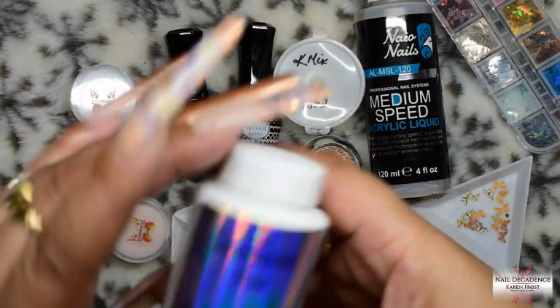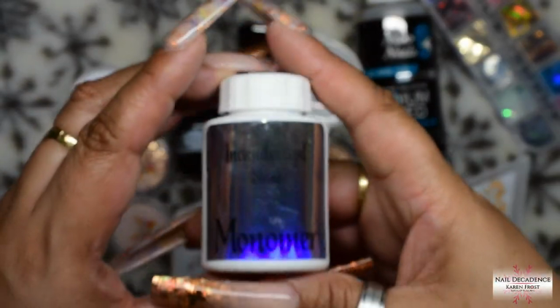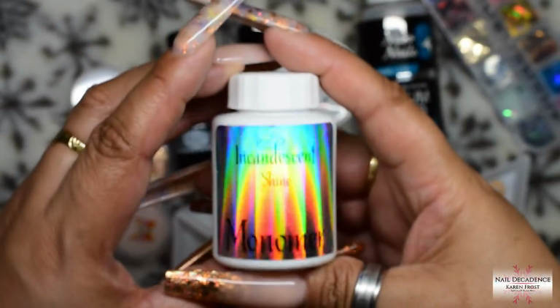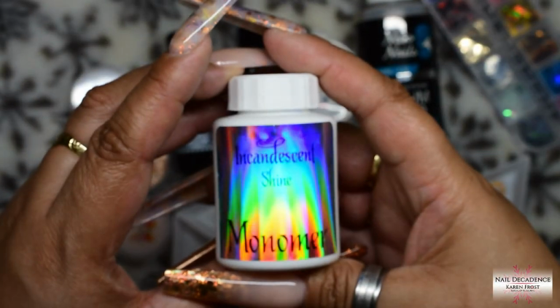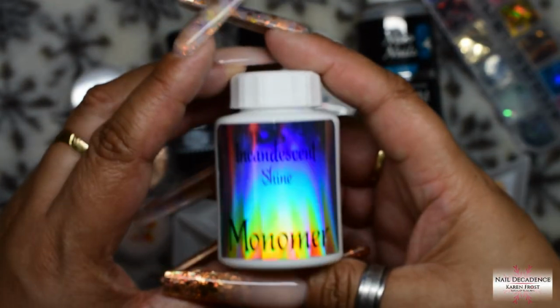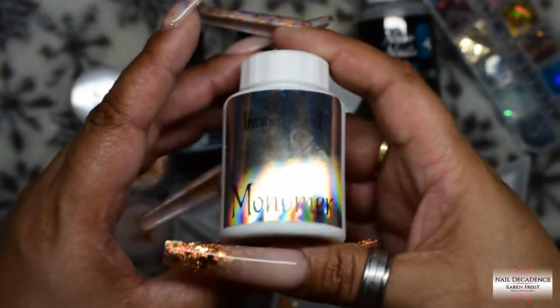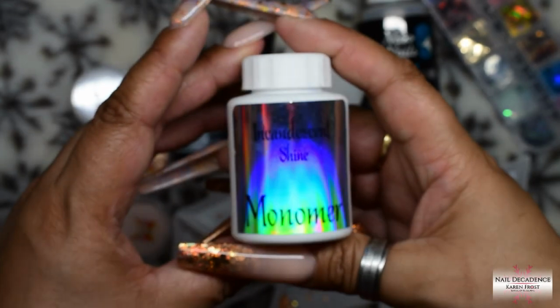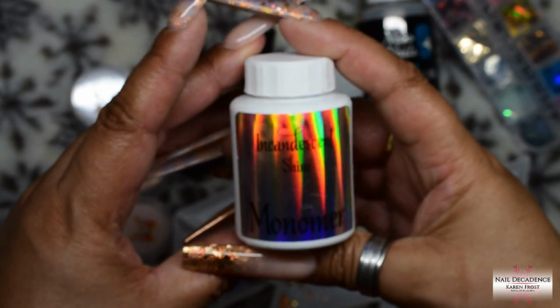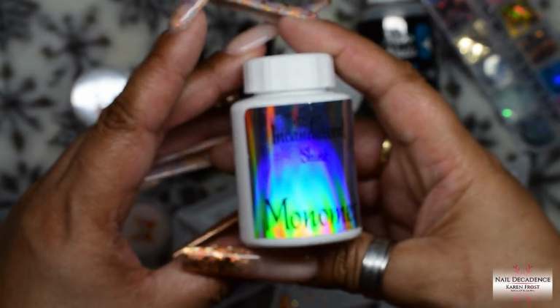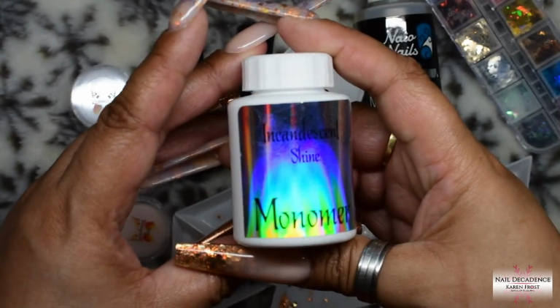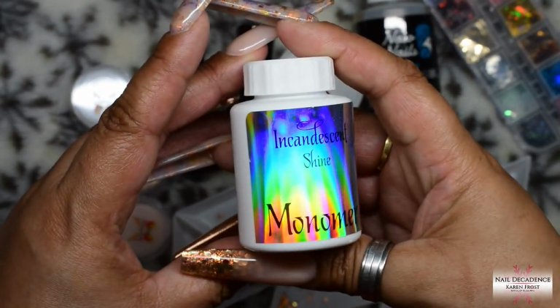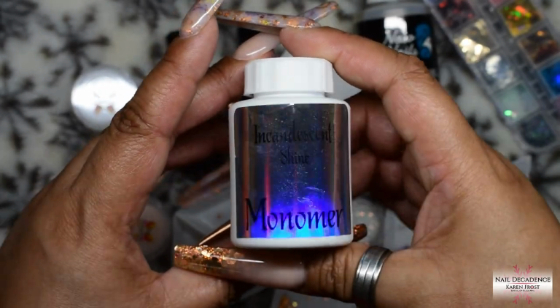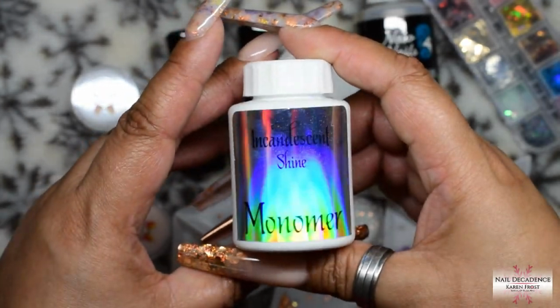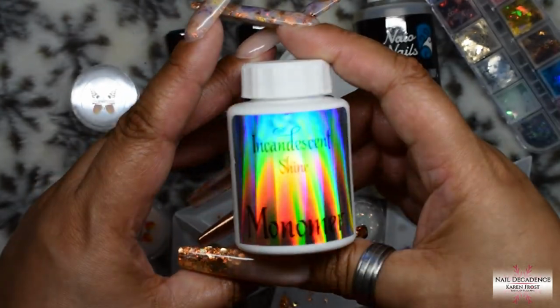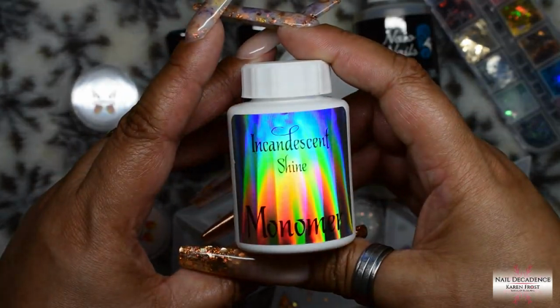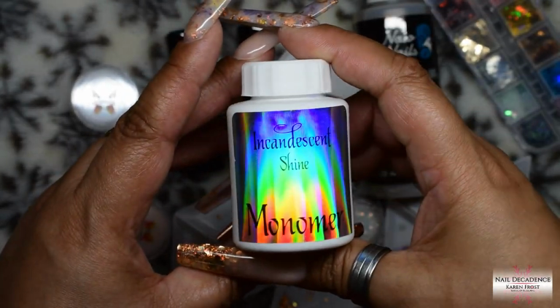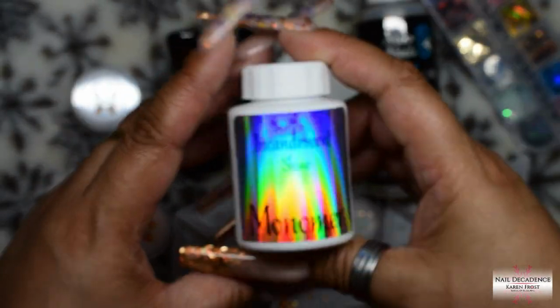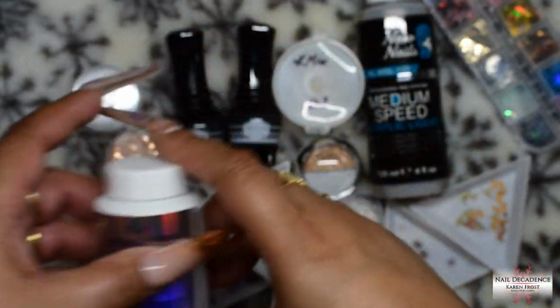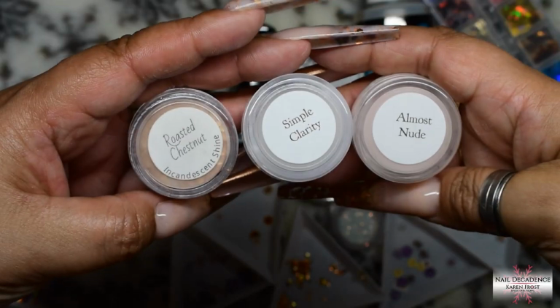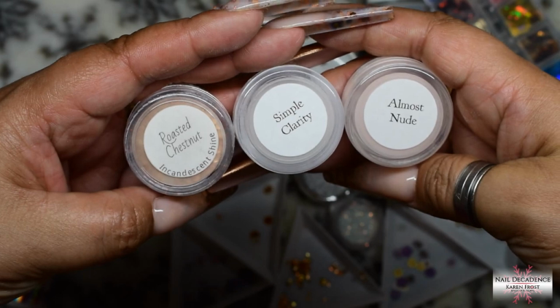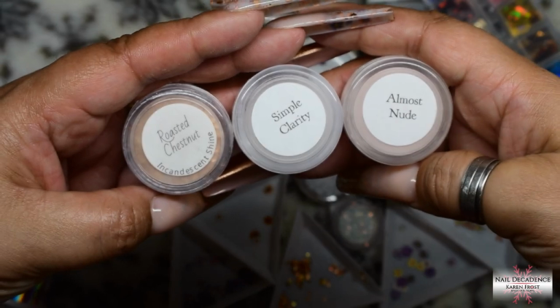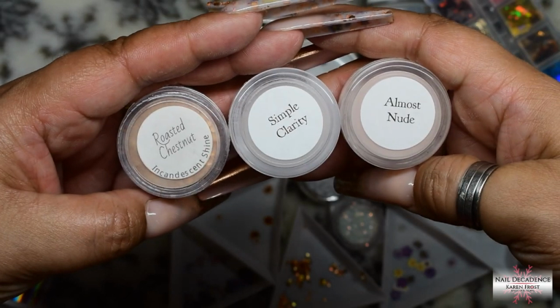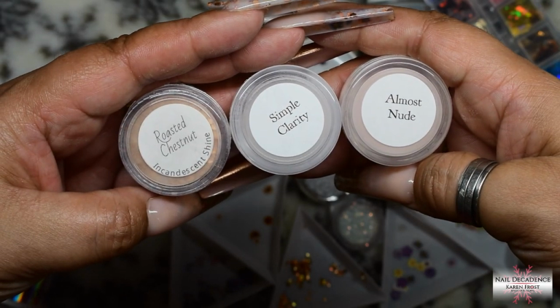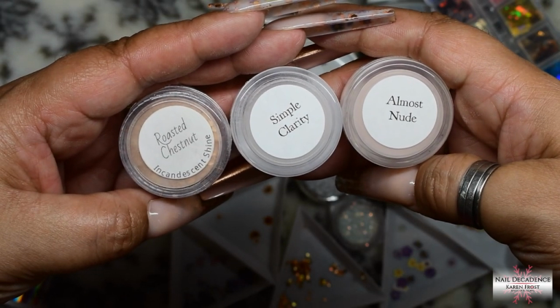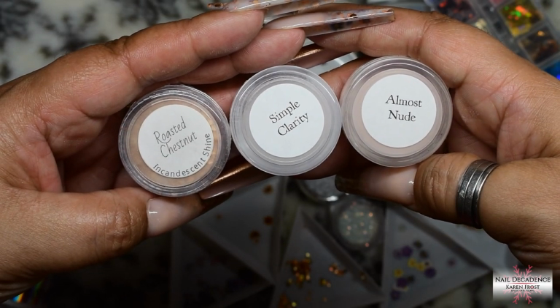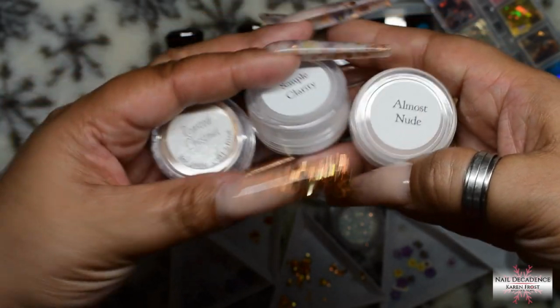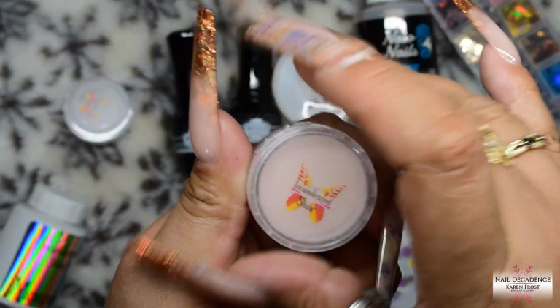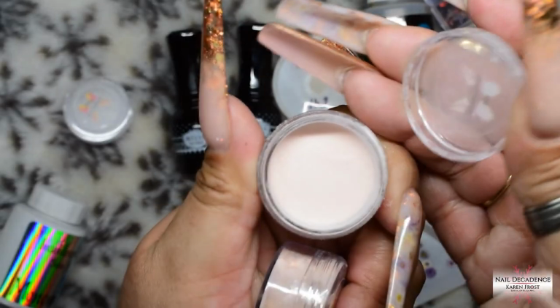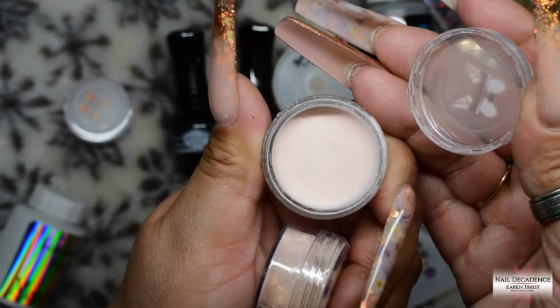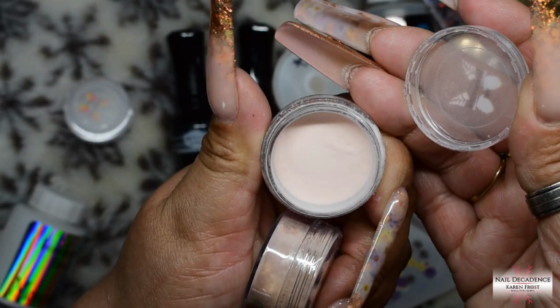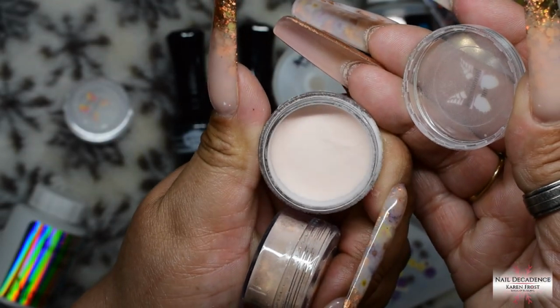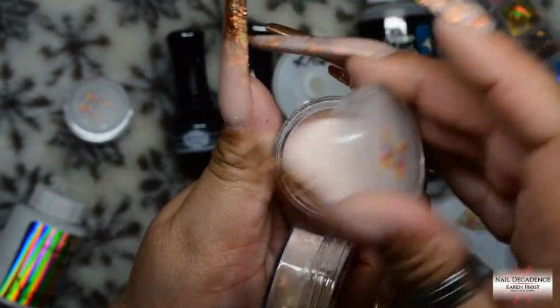Hi my lovely frosty fam, it's me Karen Frost here at Nail Decadence and in this video I'm going to be trying out the Incandescent Shine products for the first time.